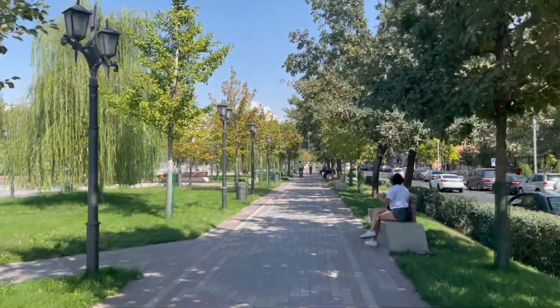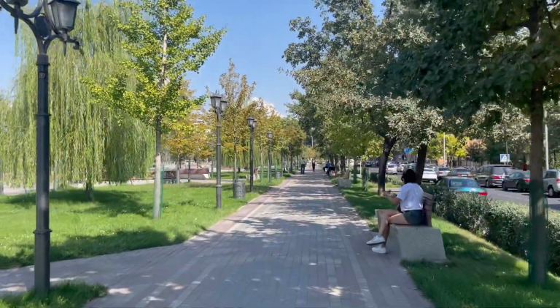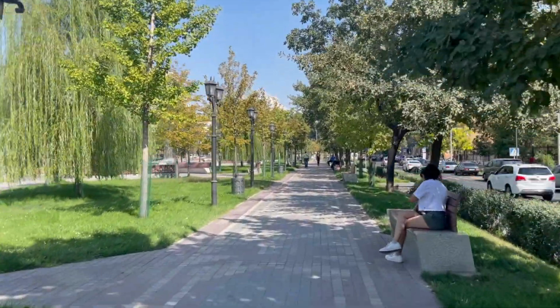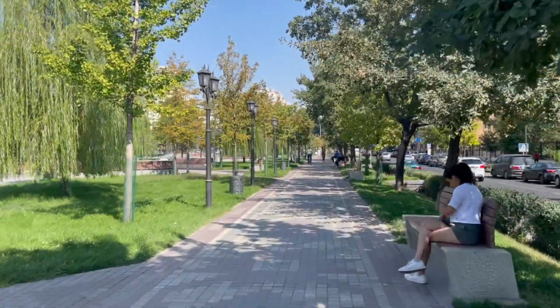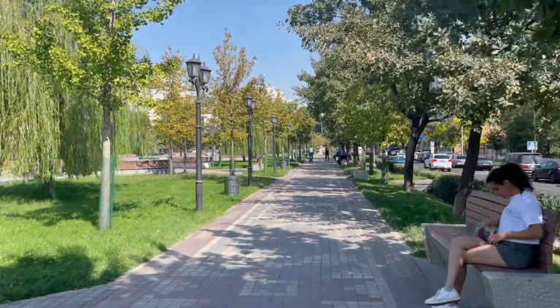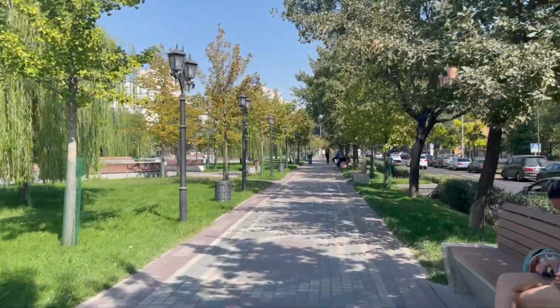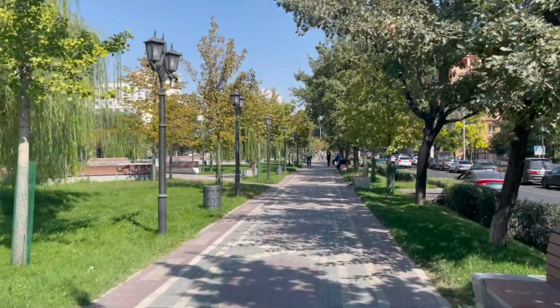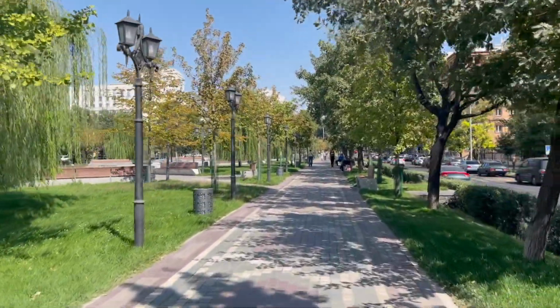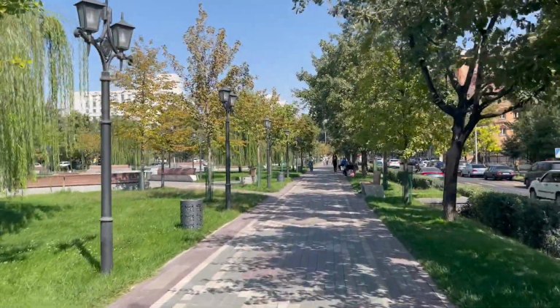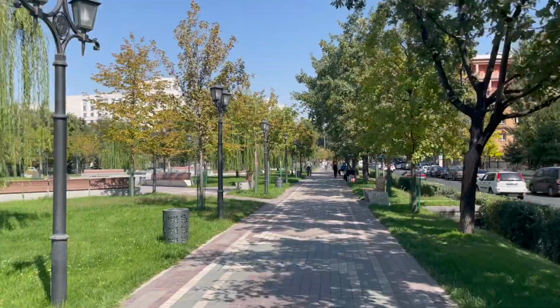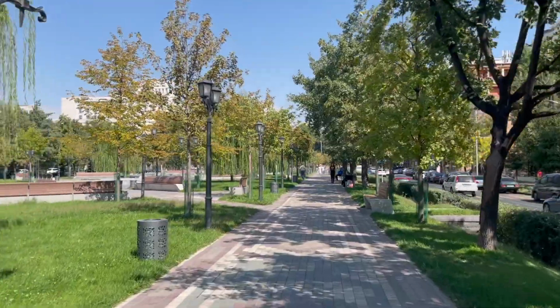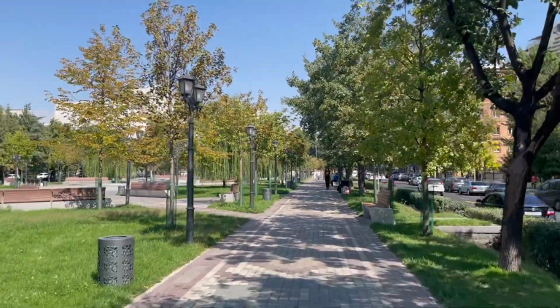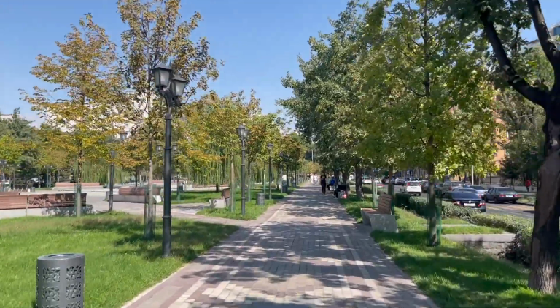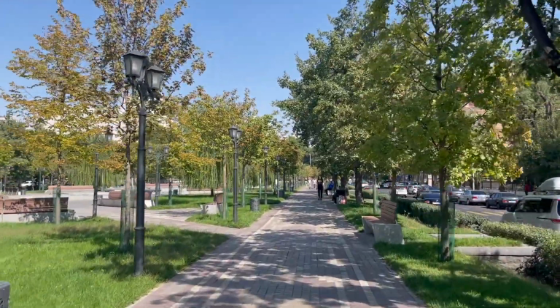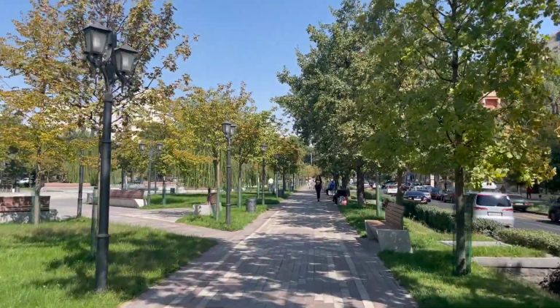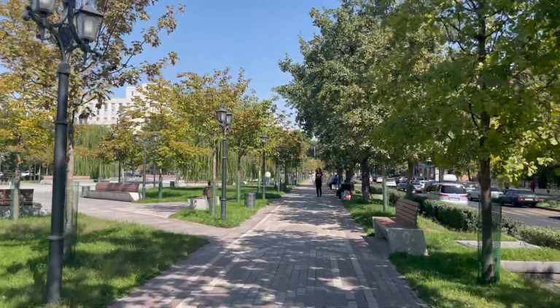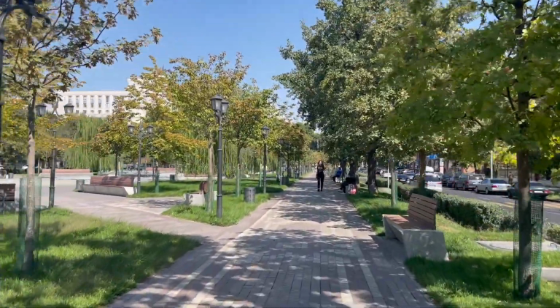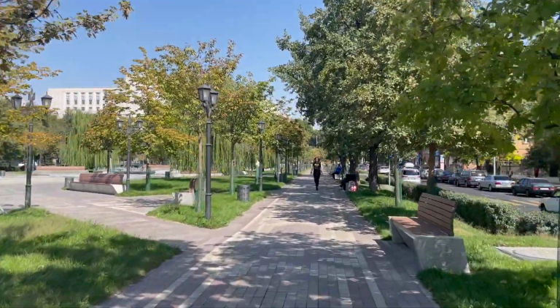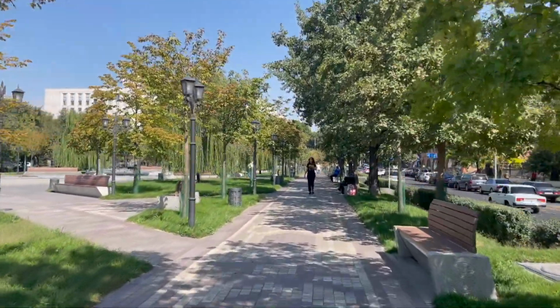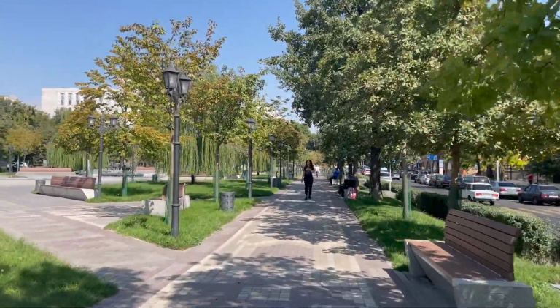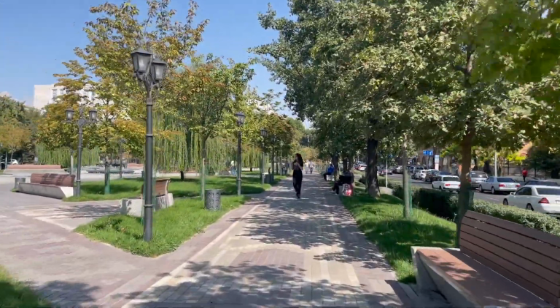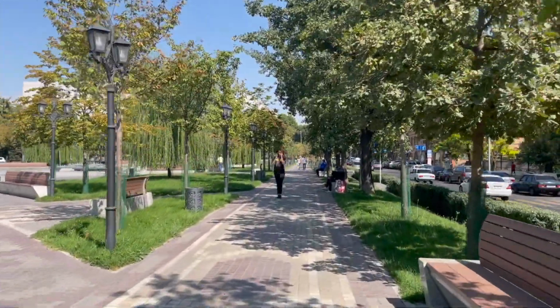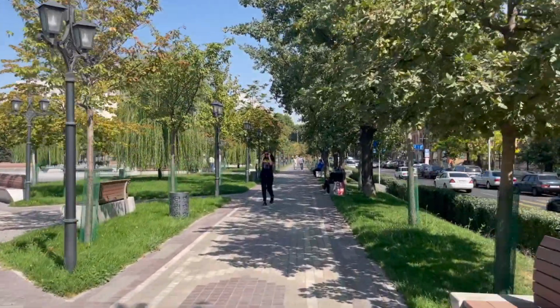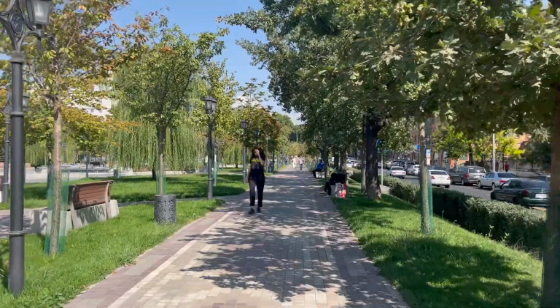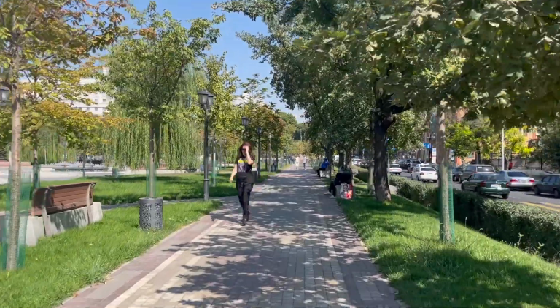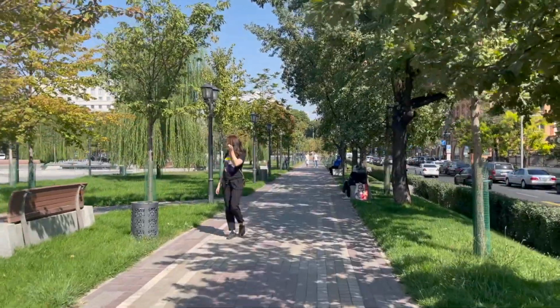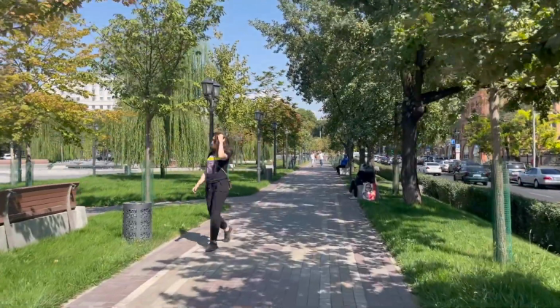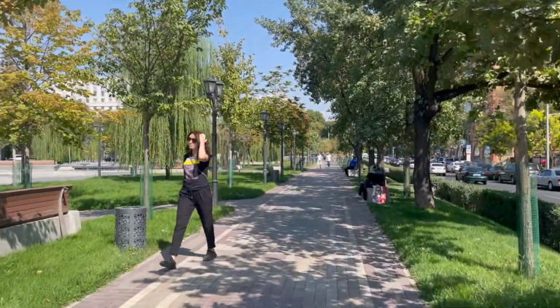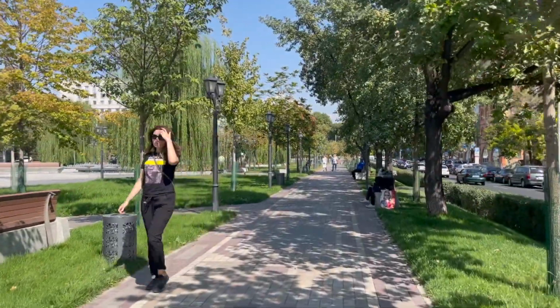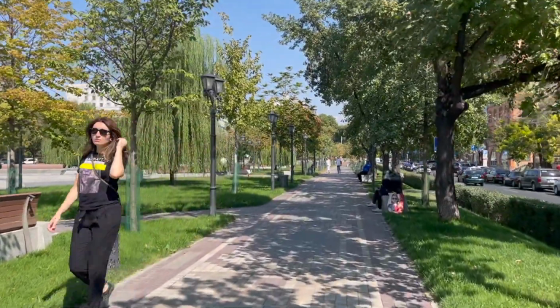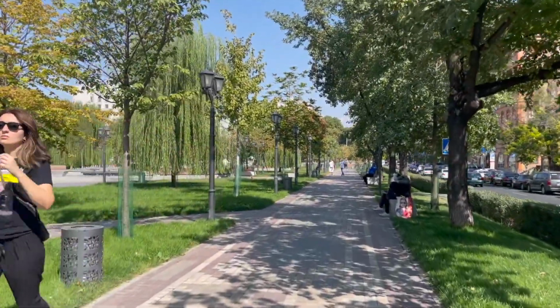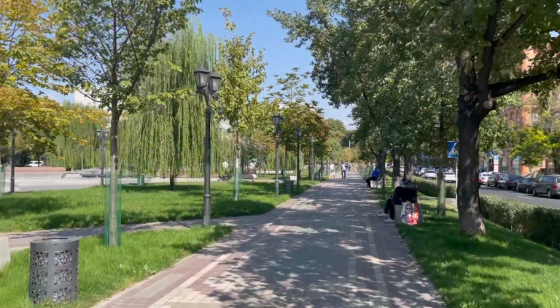If you want to visit Vrdanyans Park, head to central Yerevan to Beirut Street or Italy Street. The park is open 24-7 and is free, but the fountains are switched off between midnight and 11am, as well as on windy days.